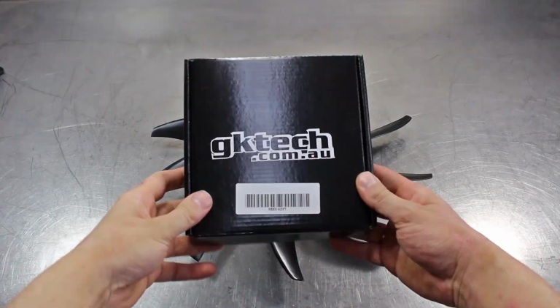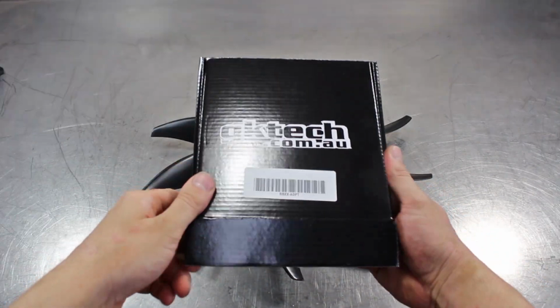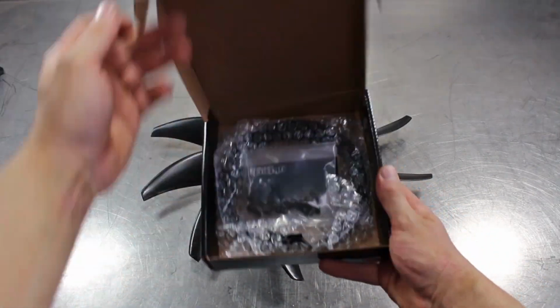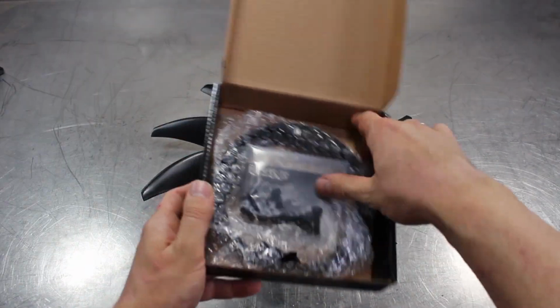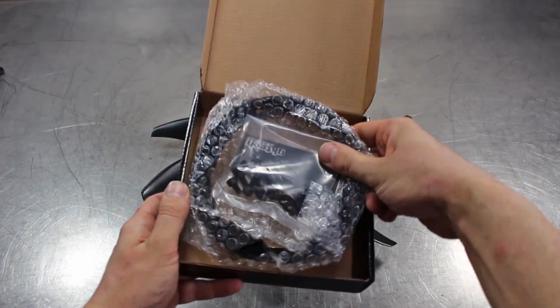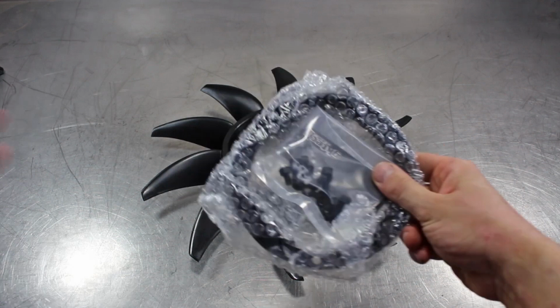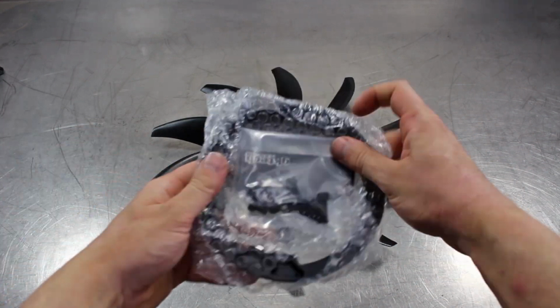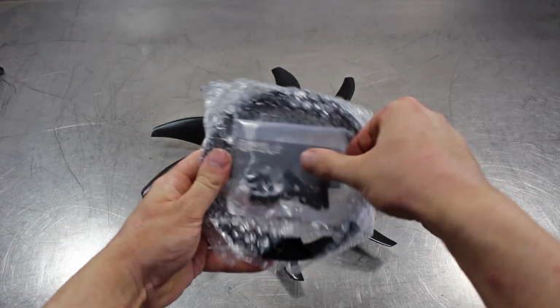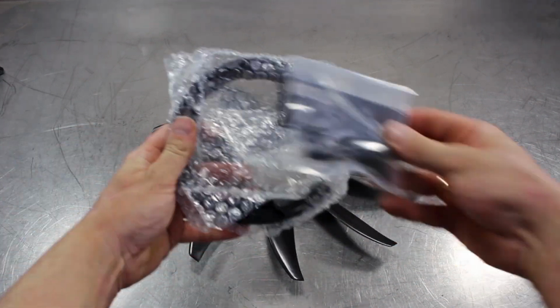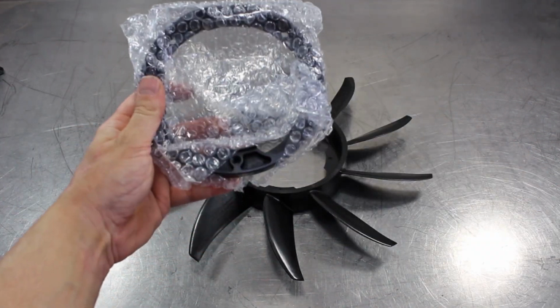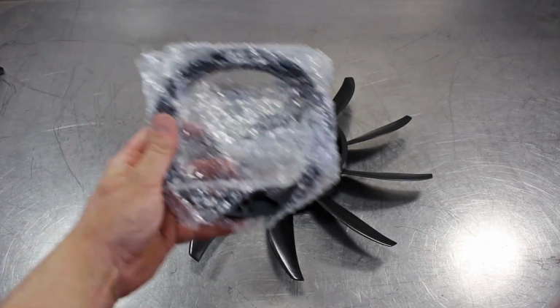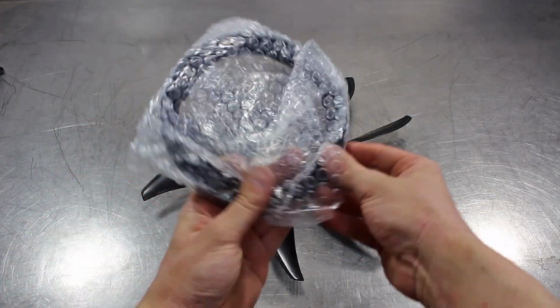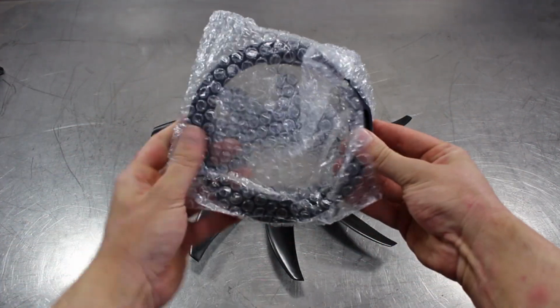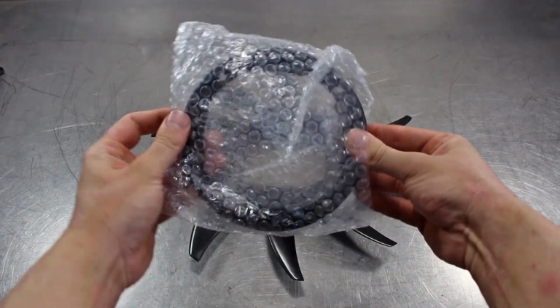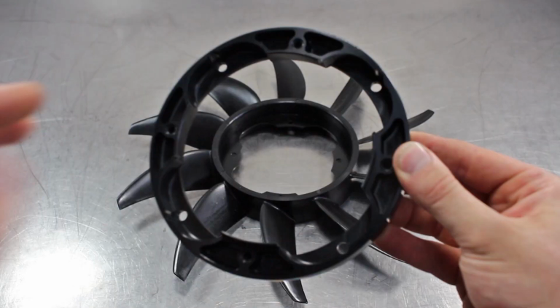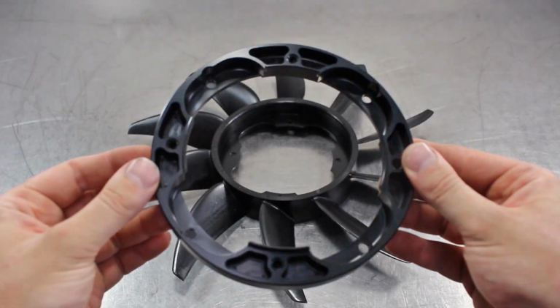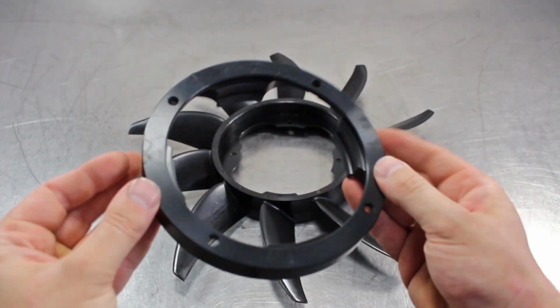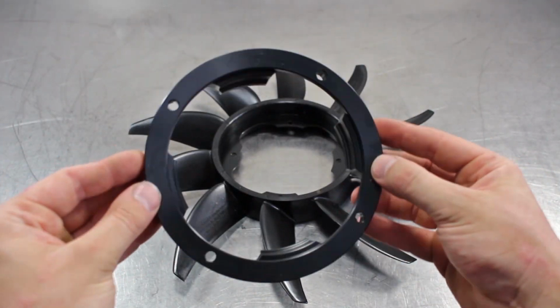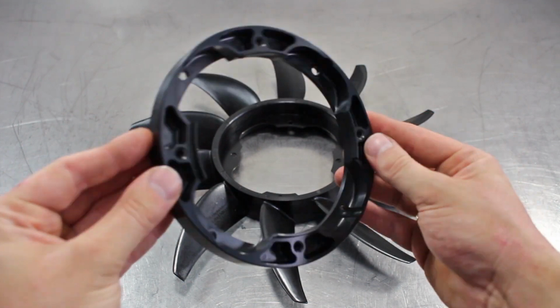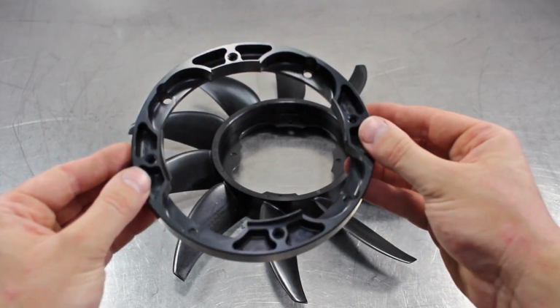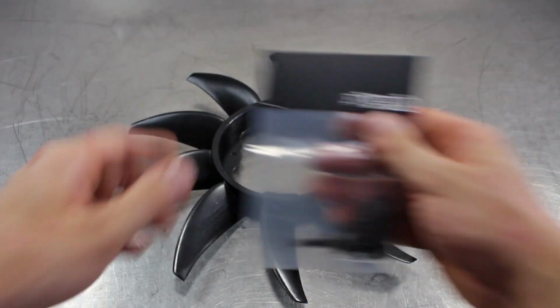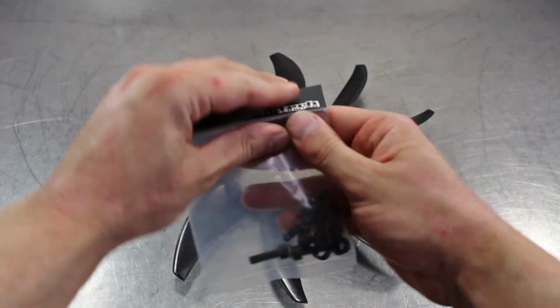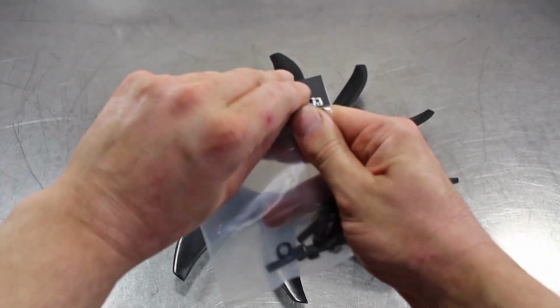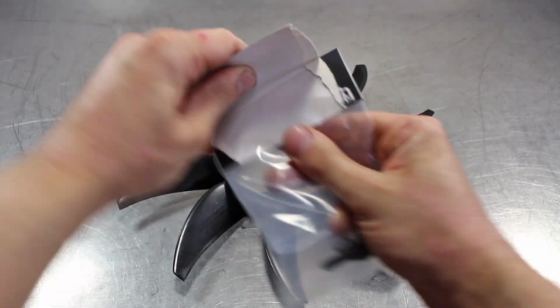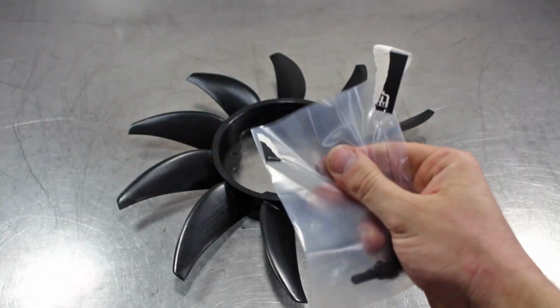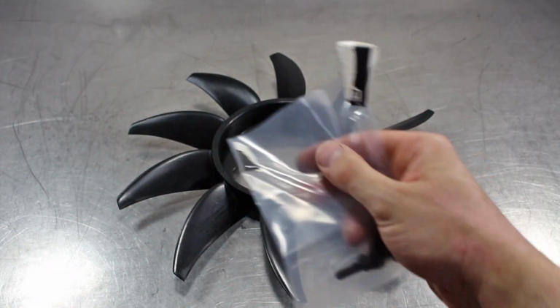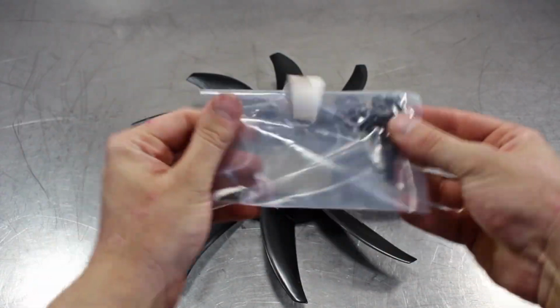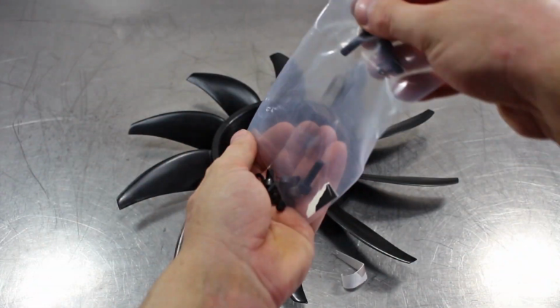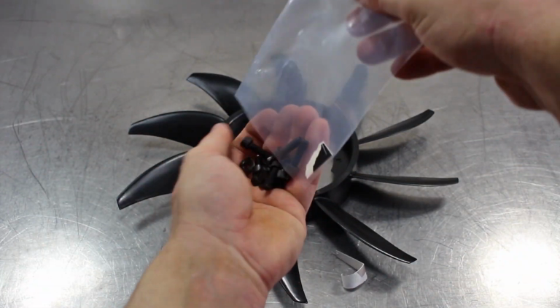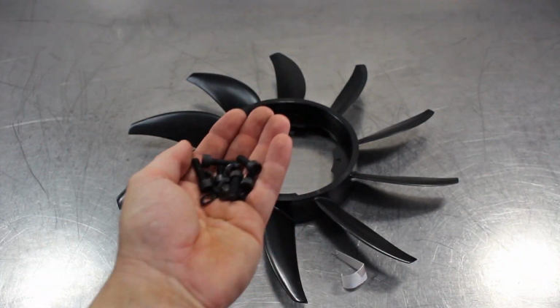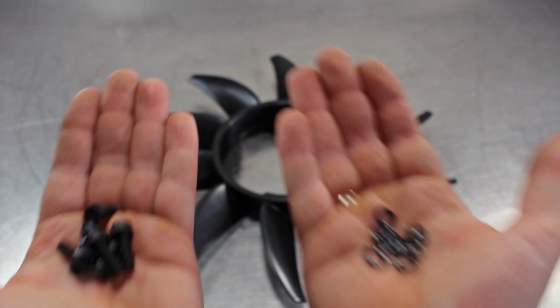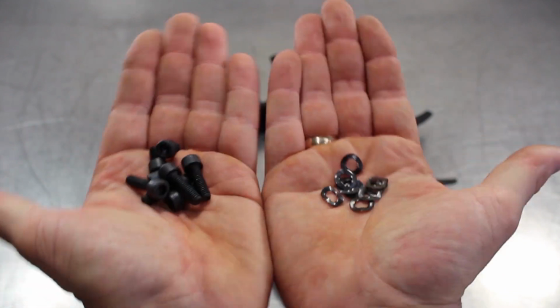This little circular wonder here is our SR fan to RB adapter. You'll need this to fit the fan to the RB motor. Now pop the accessories out, which are going to consist of eight bolts and eight wave washers.